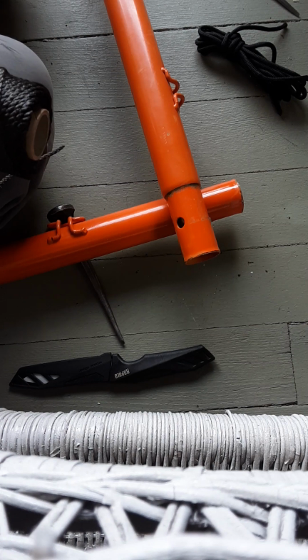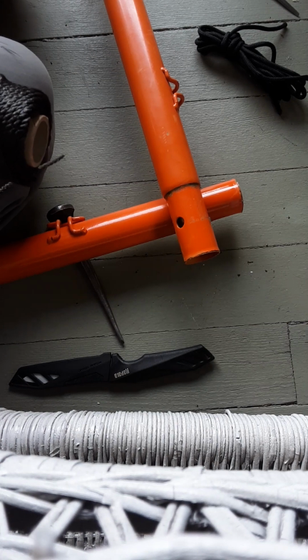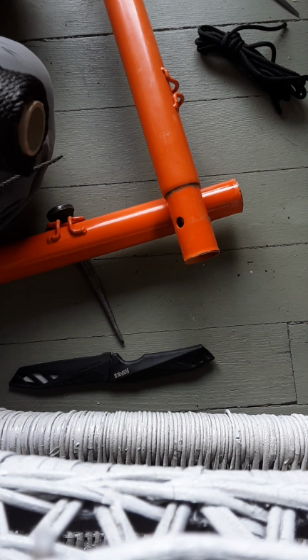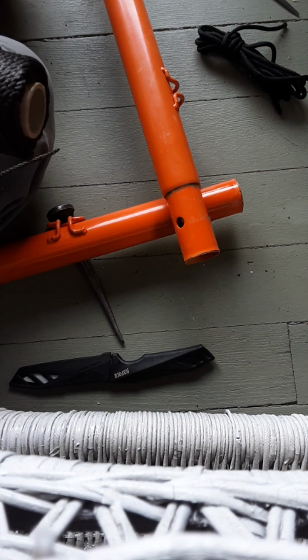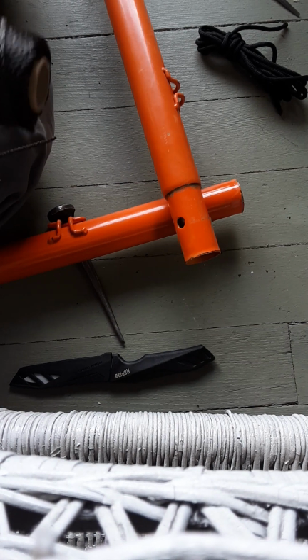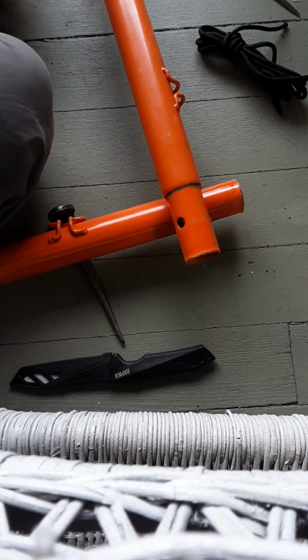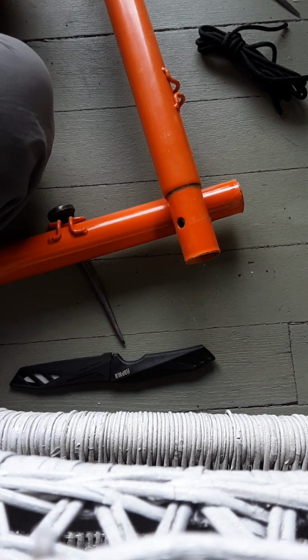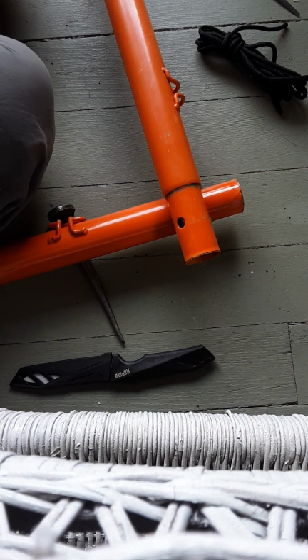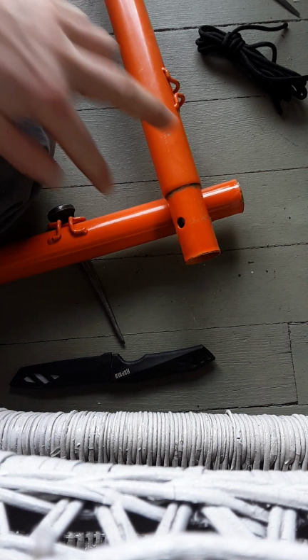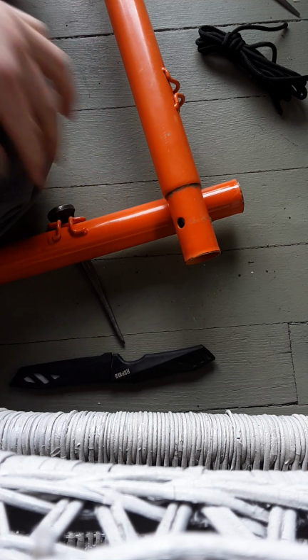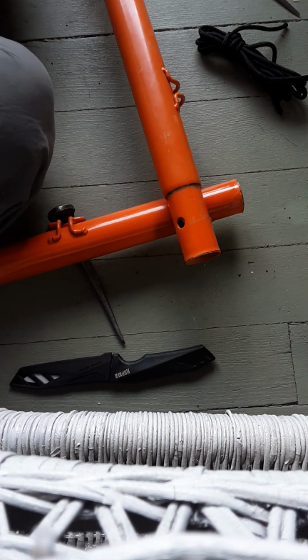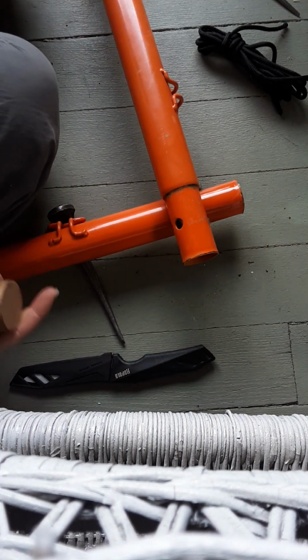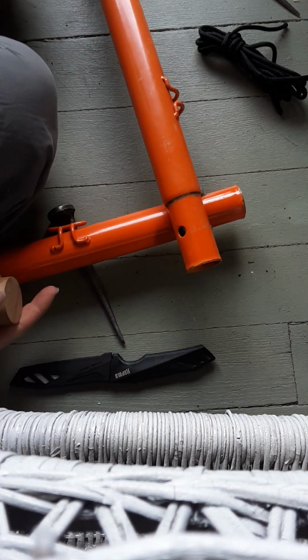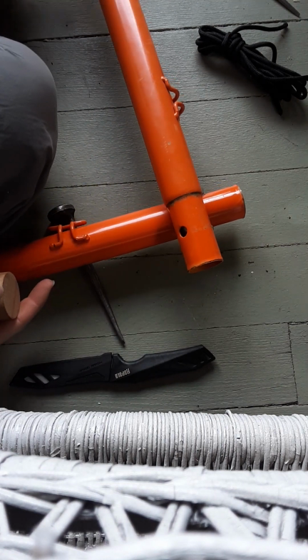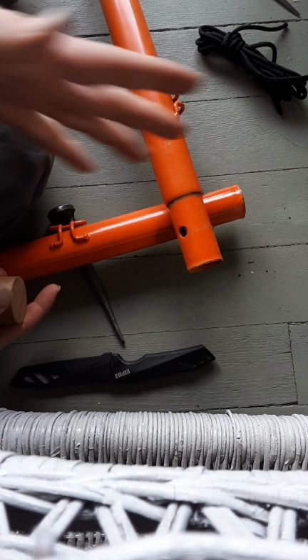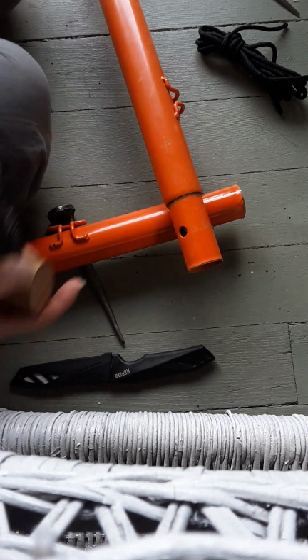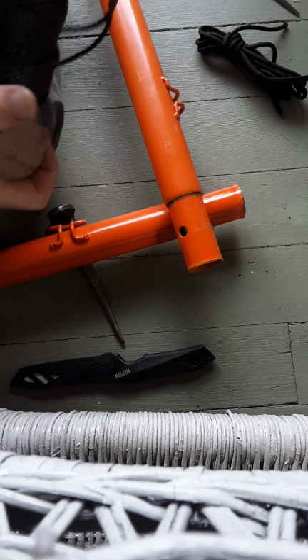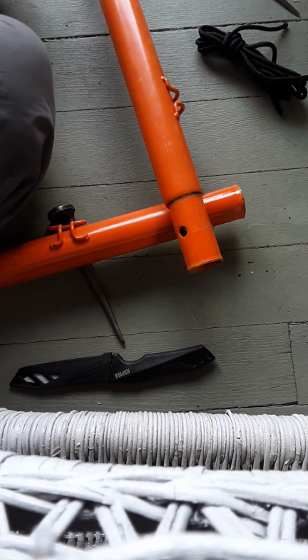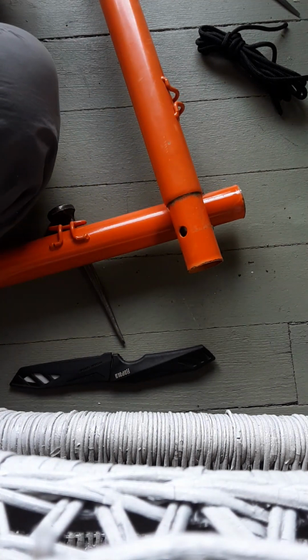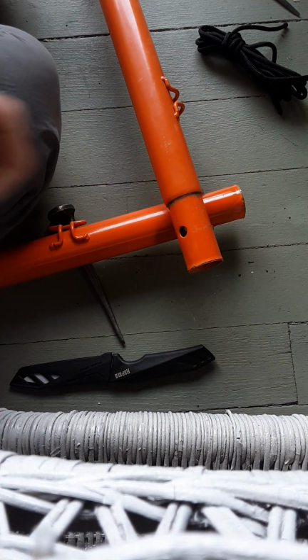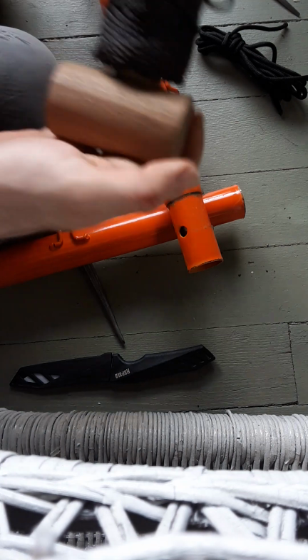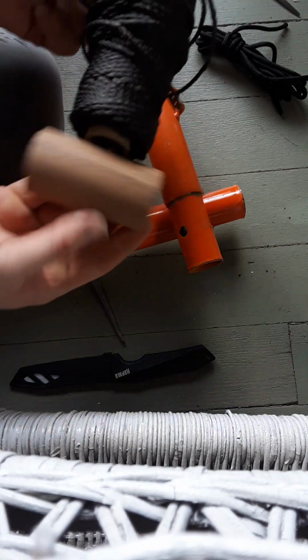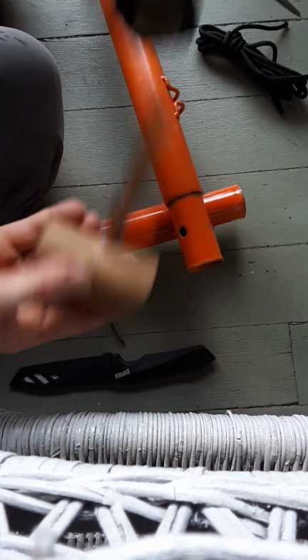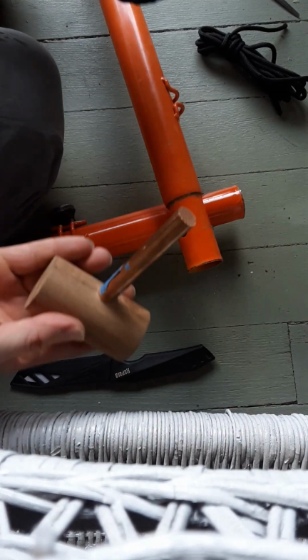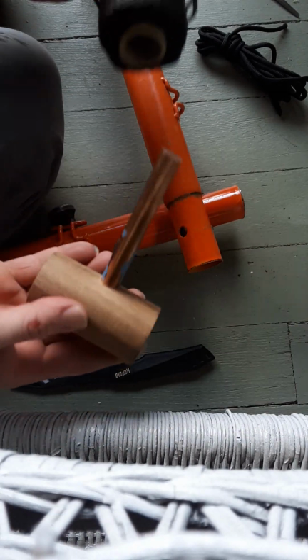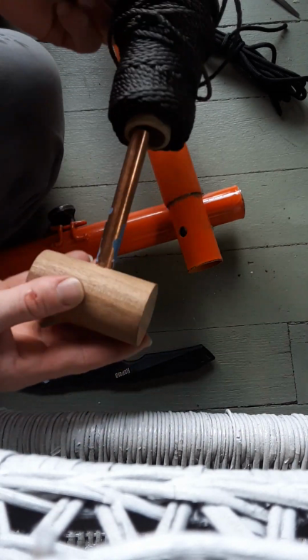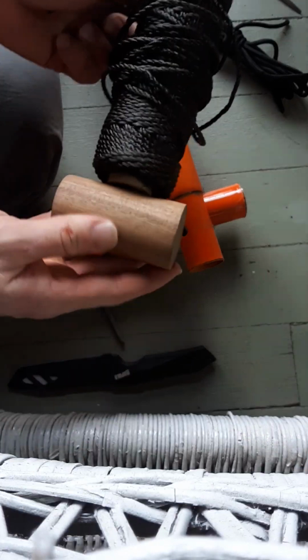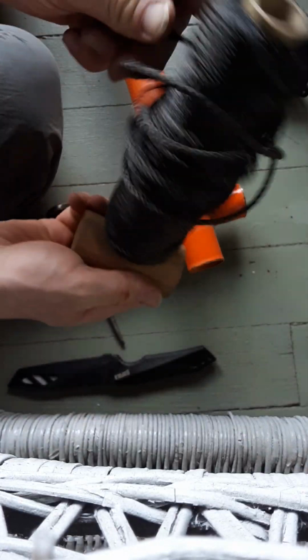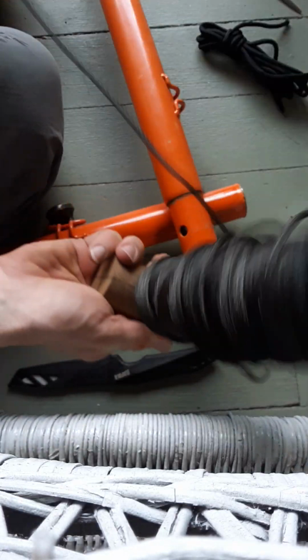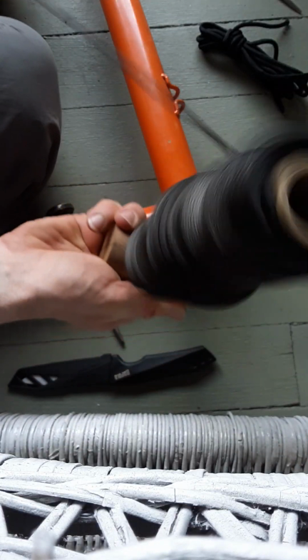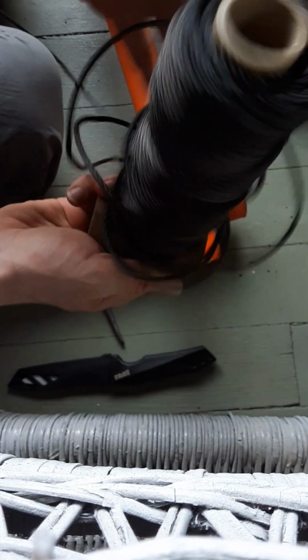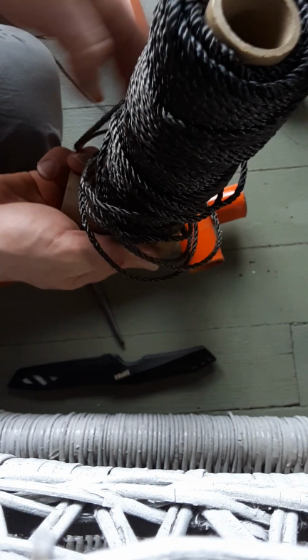To do a square lashing, you've got two pieces at ninety degrees to each other. Grab your sand twine — I put my mallet into the spool so you can just unwind a bunch.